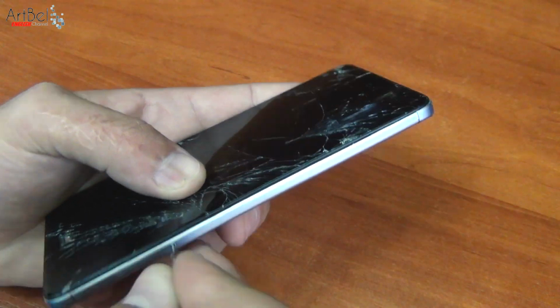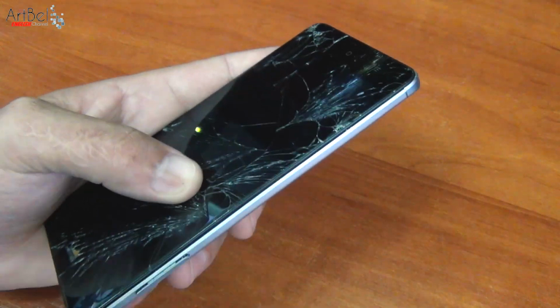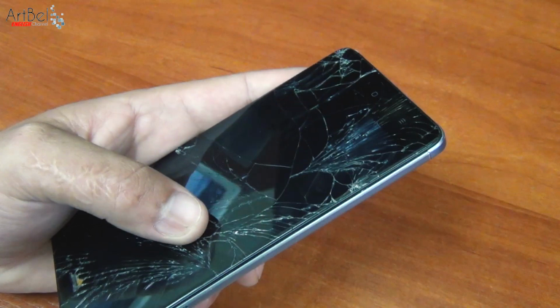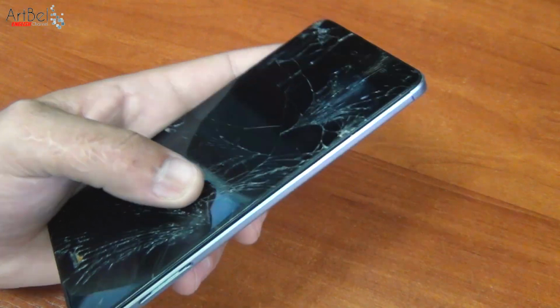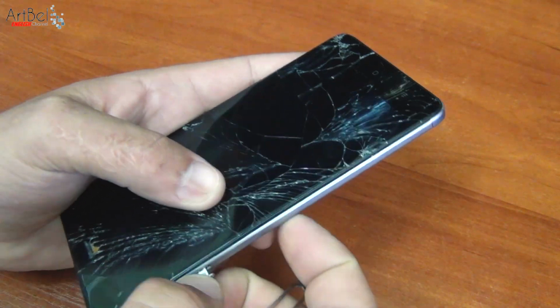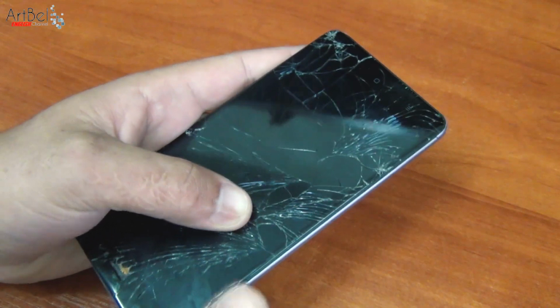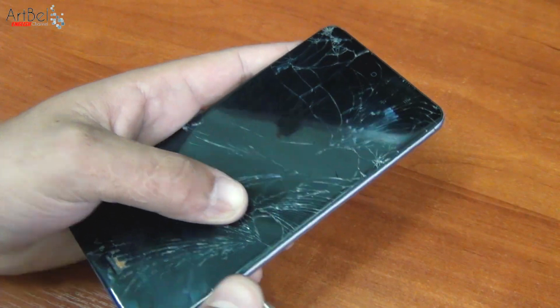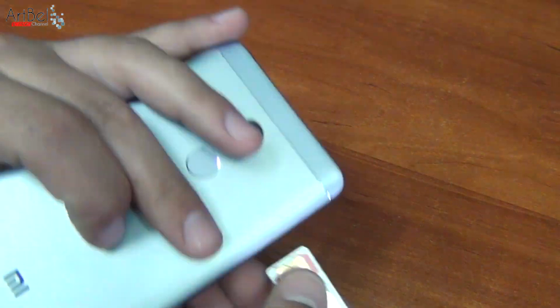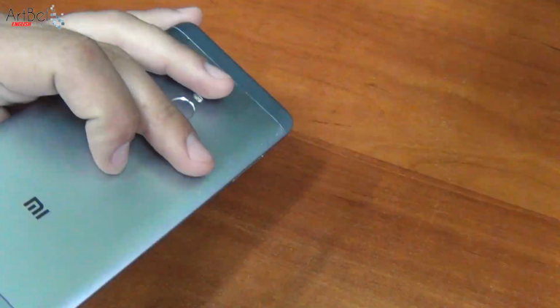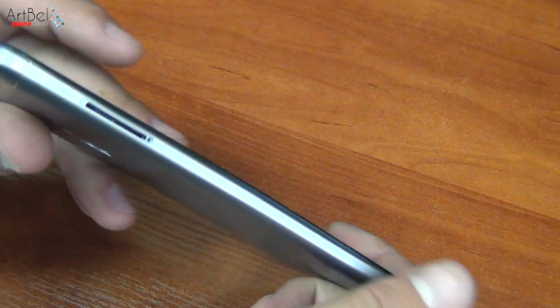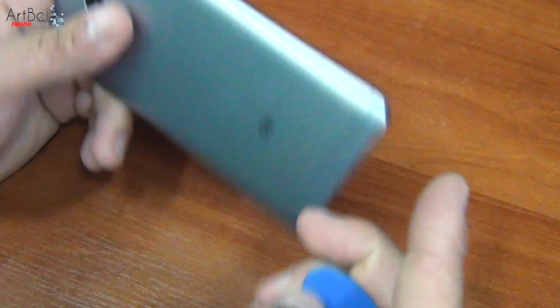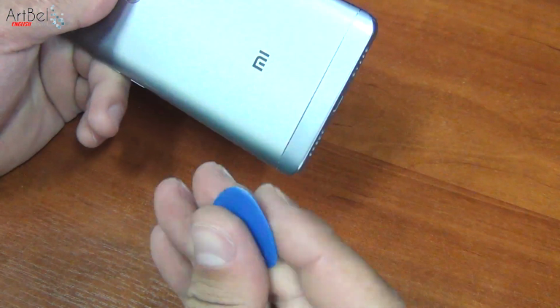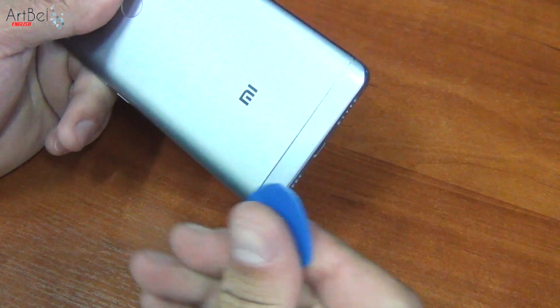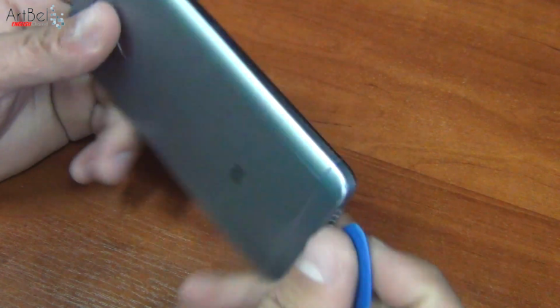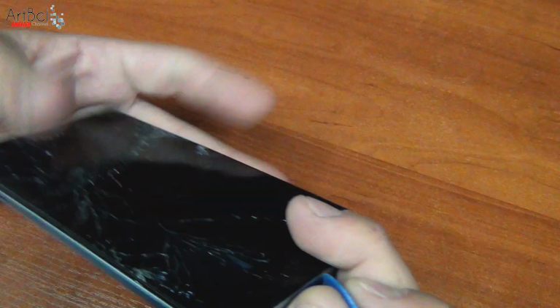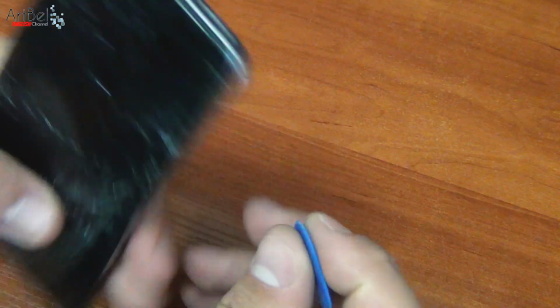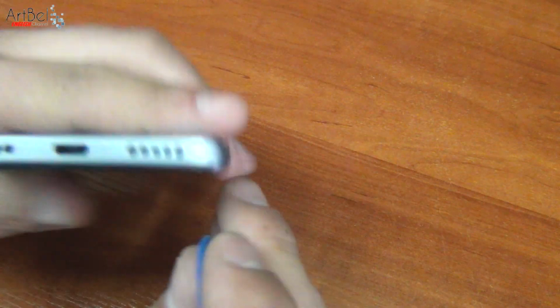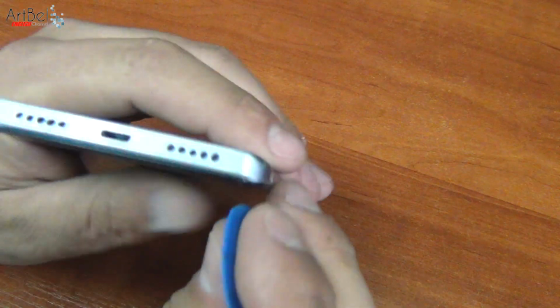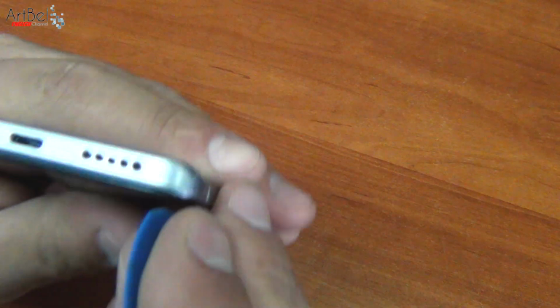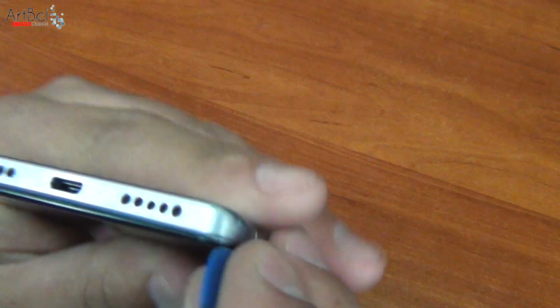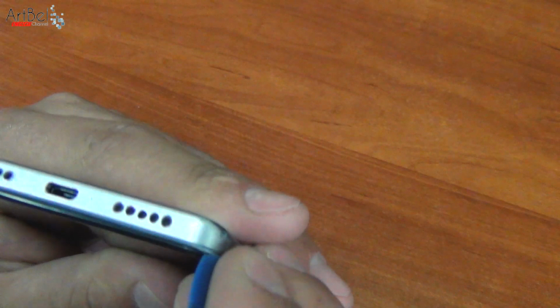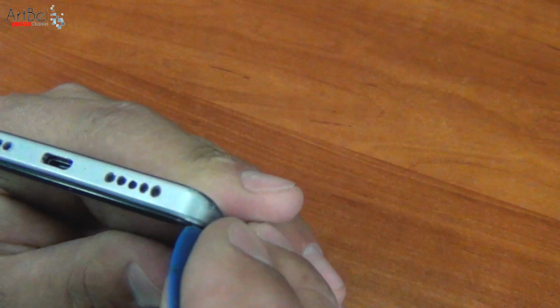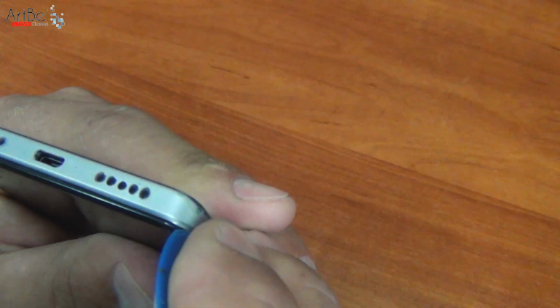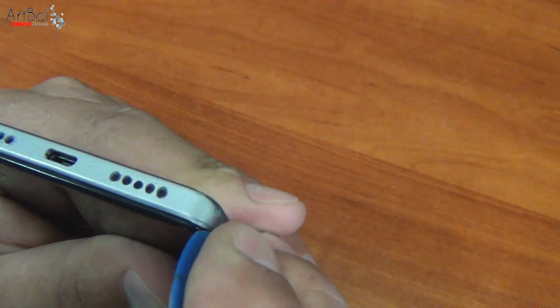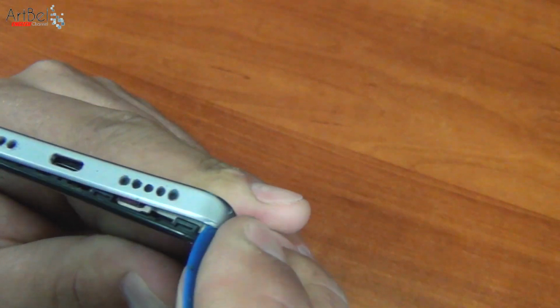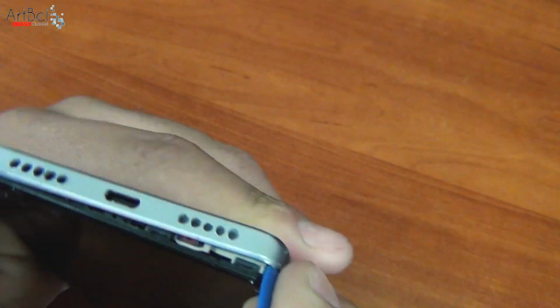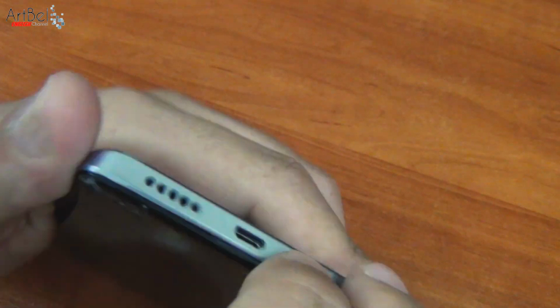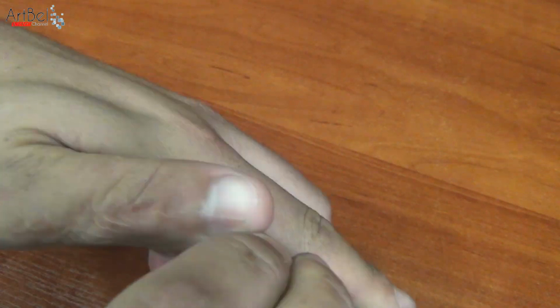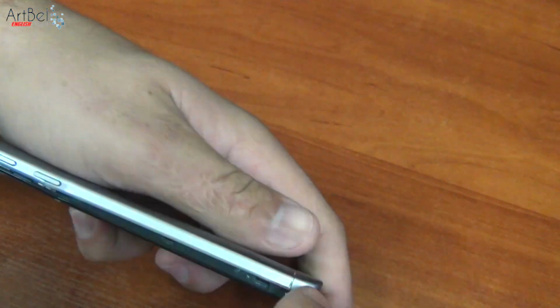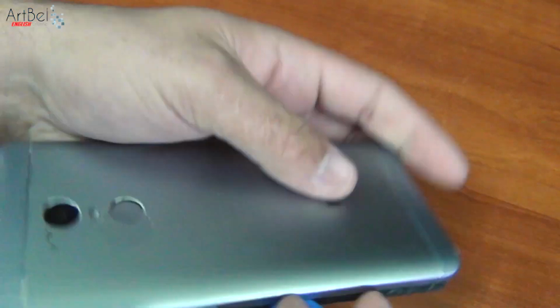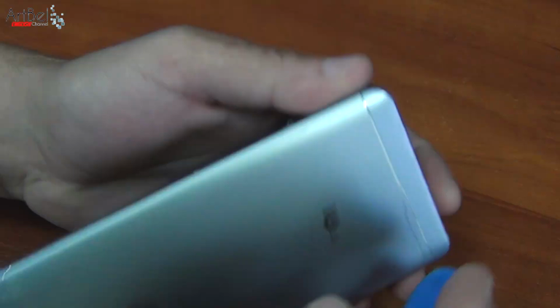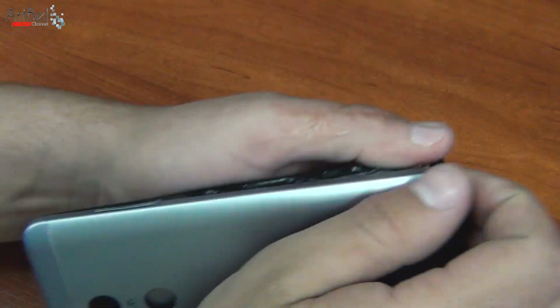To begin, take out the SIM card tray. Then take the mediator and in one of the corners pick the back cover. Go around in a circle and easily remove it.